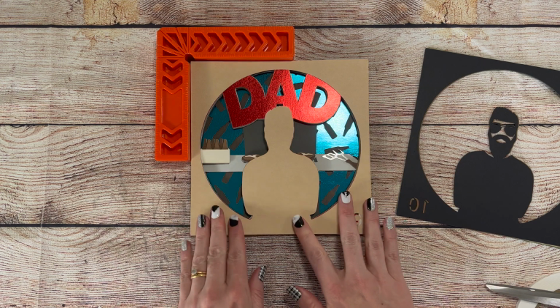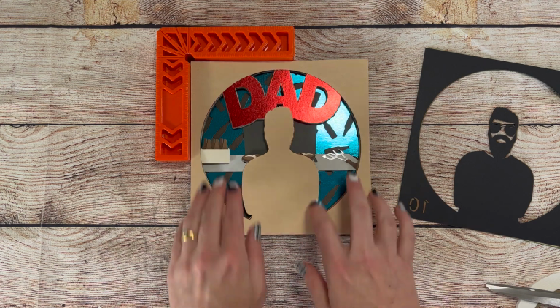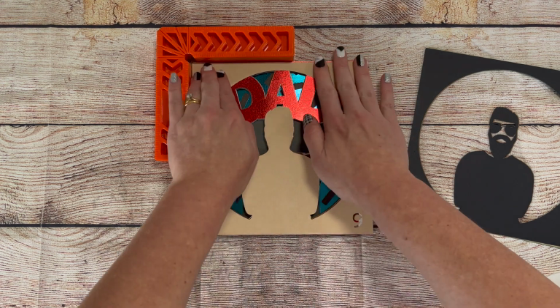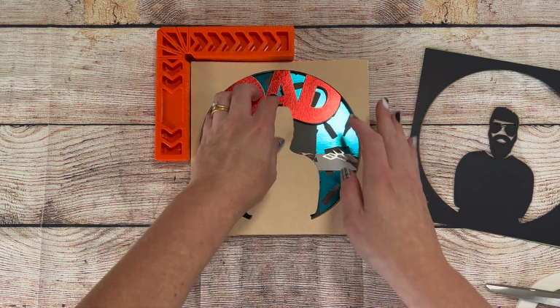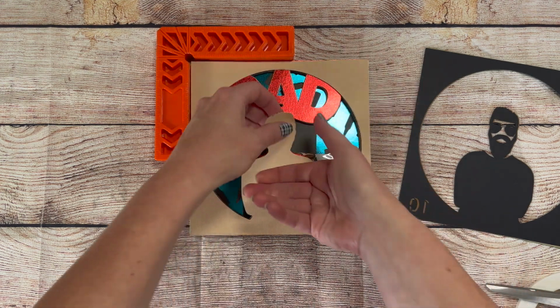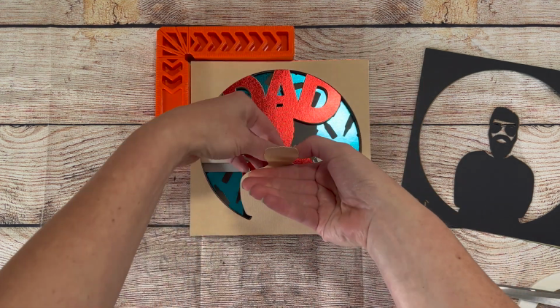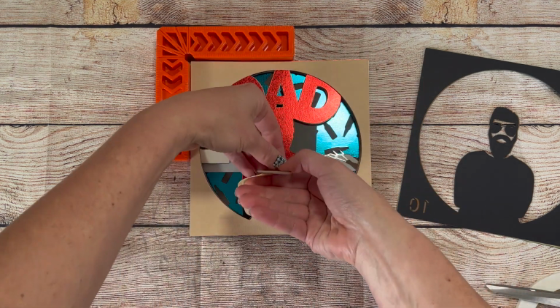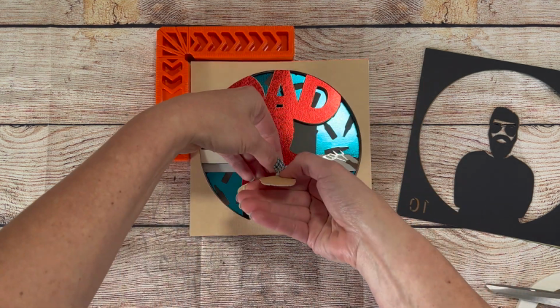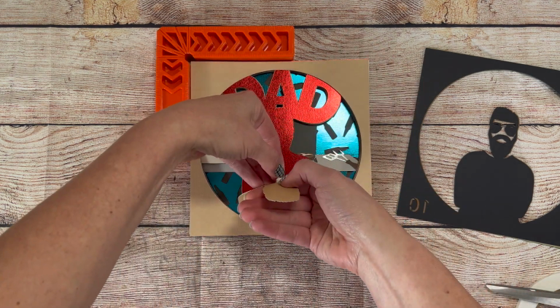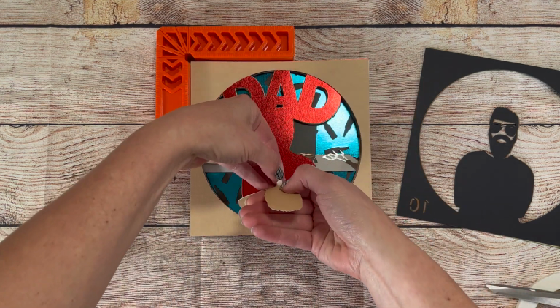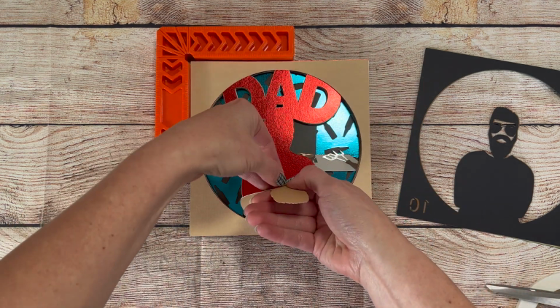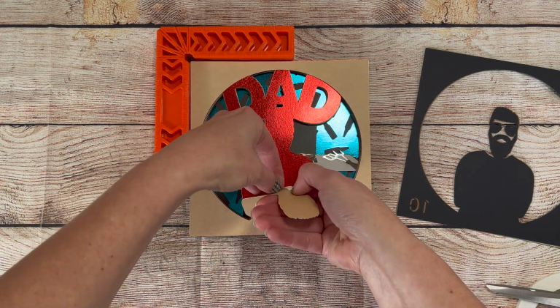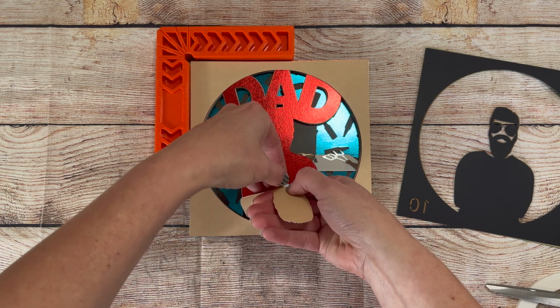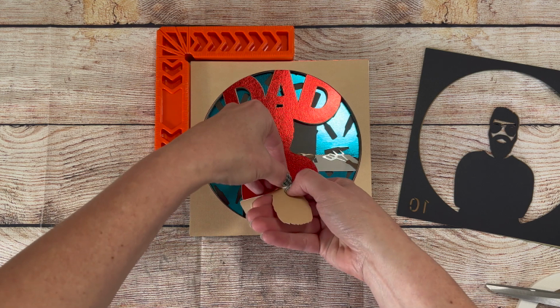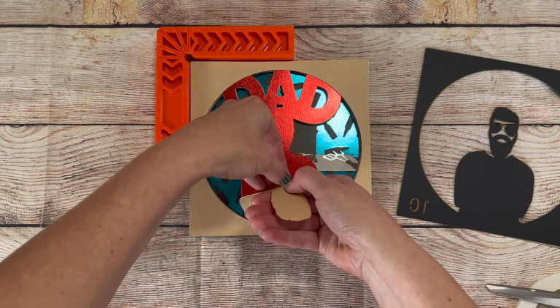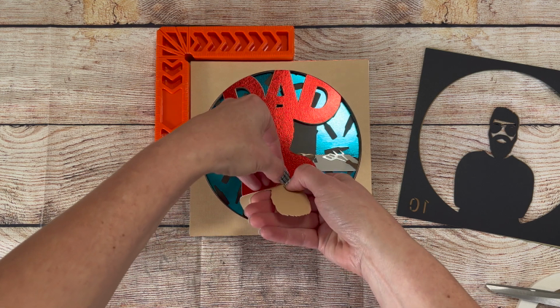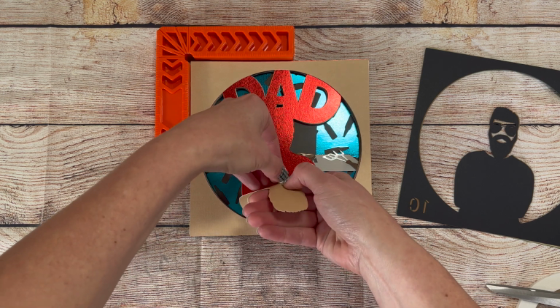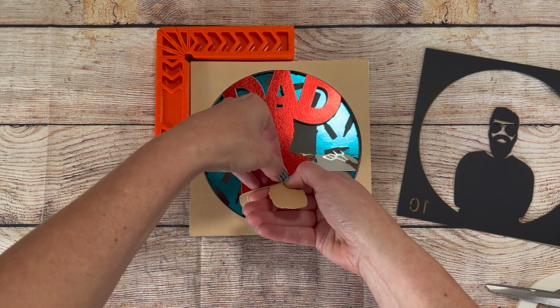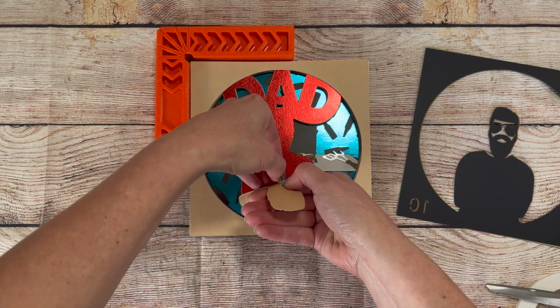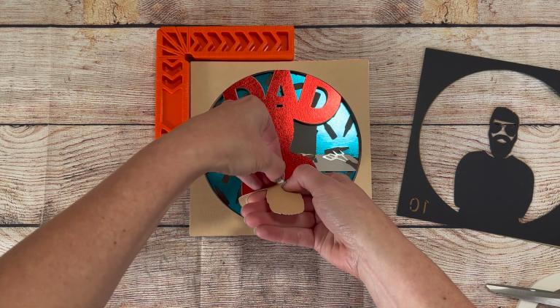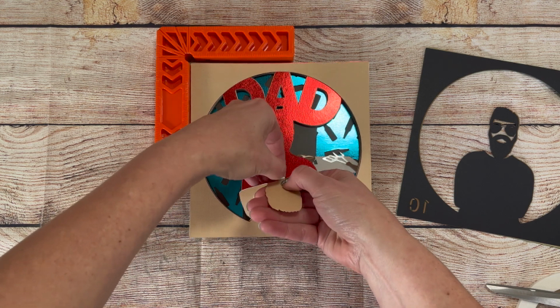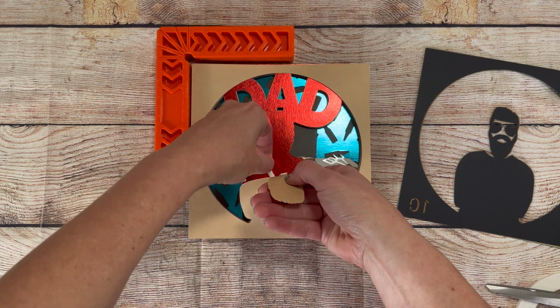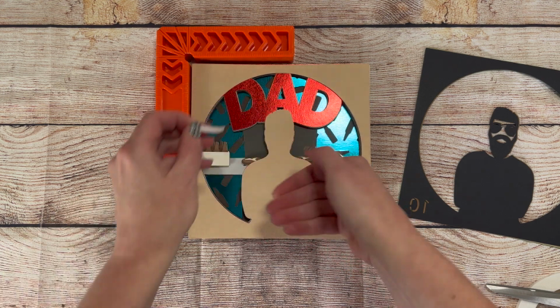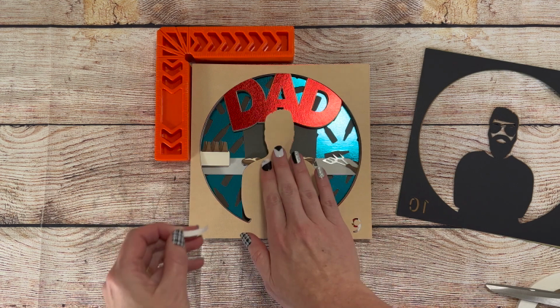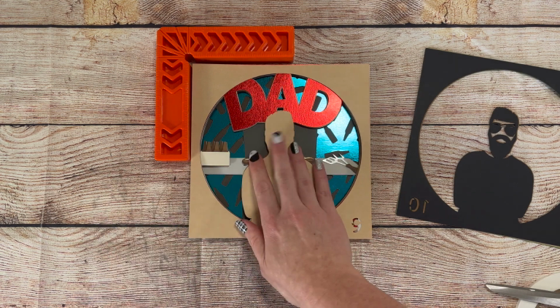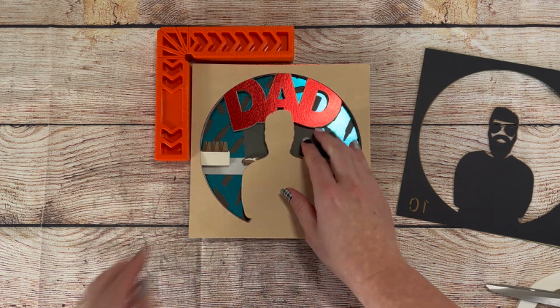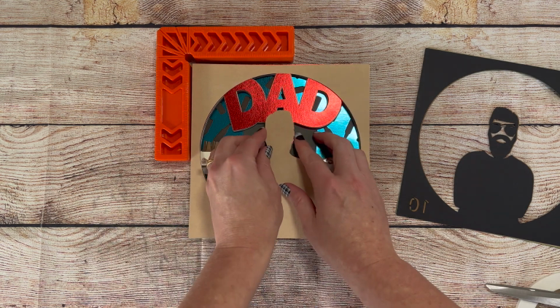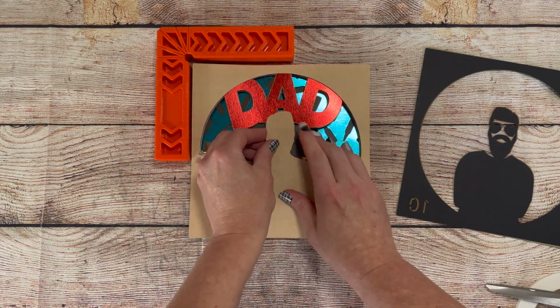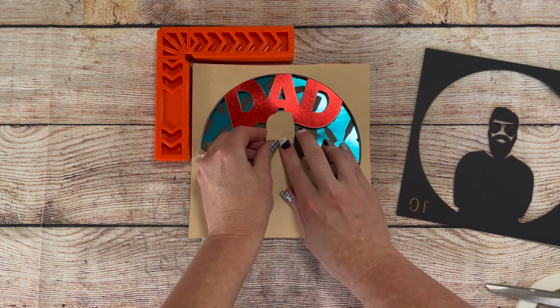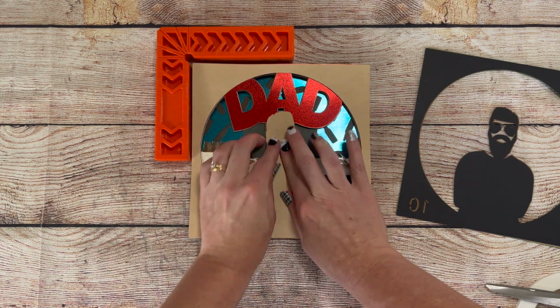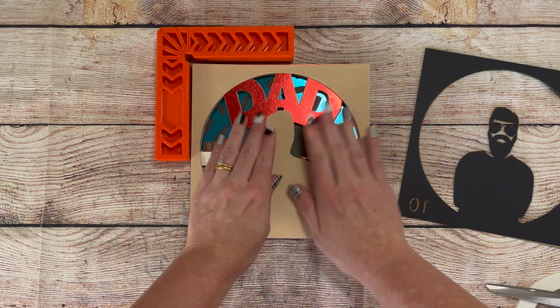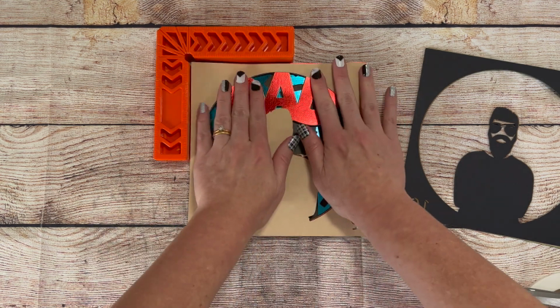I don't pull the backing off the foam tape that's going in the middle until I have that layer laid down. This helps me get the layer lined up without getting the middle stuck. I can then easily go back and pull the backing off to stick the middle right in place.